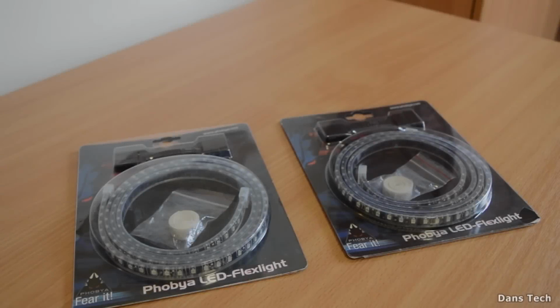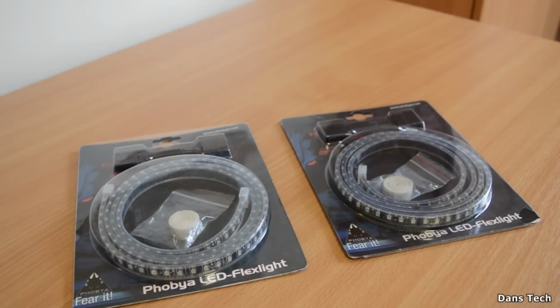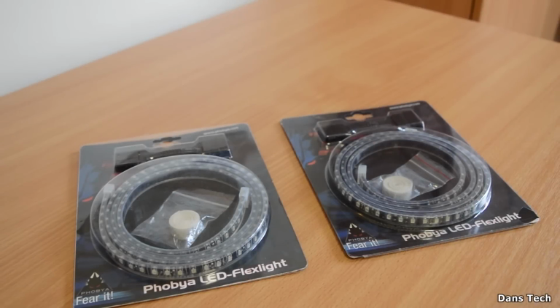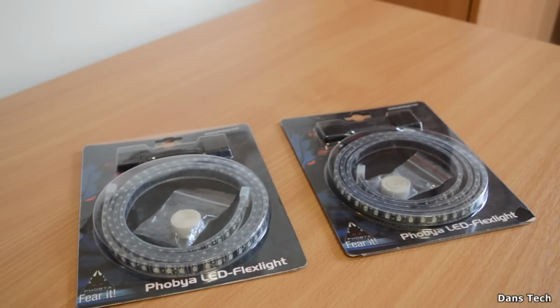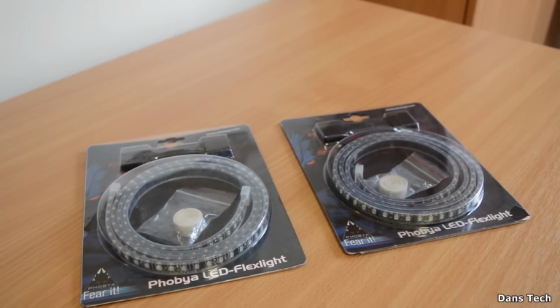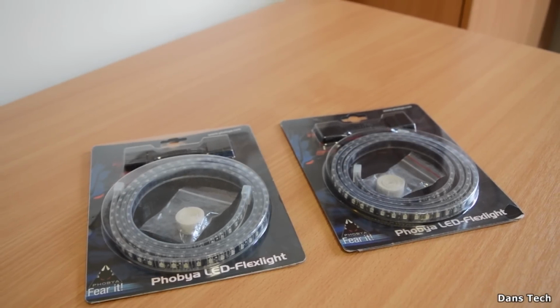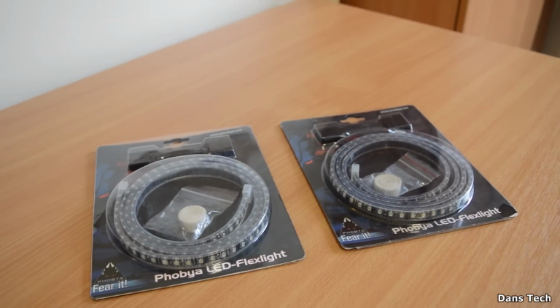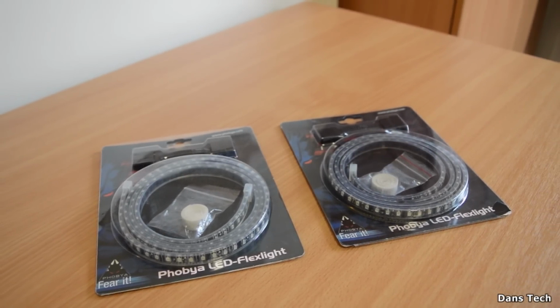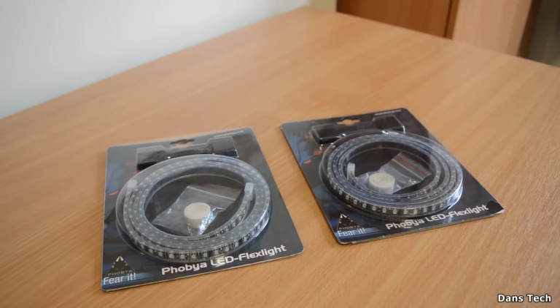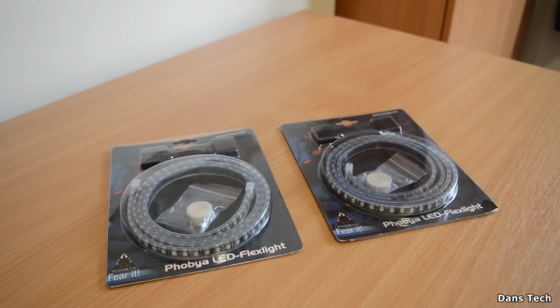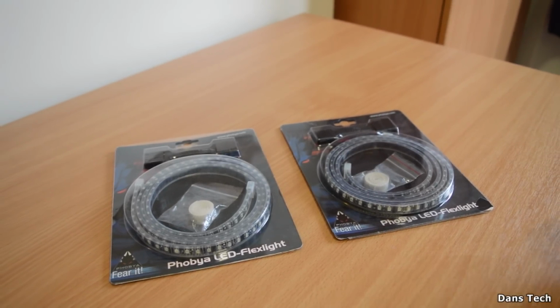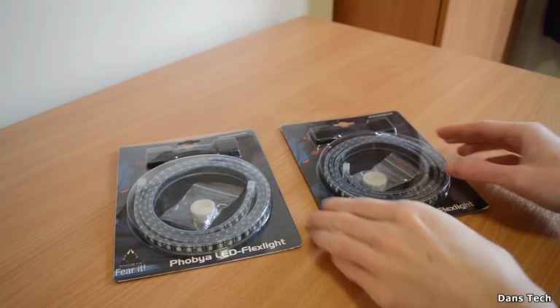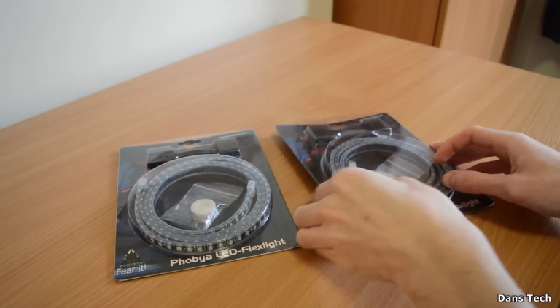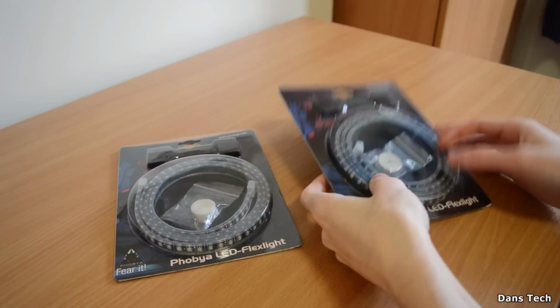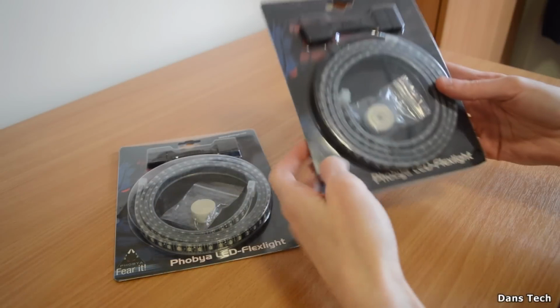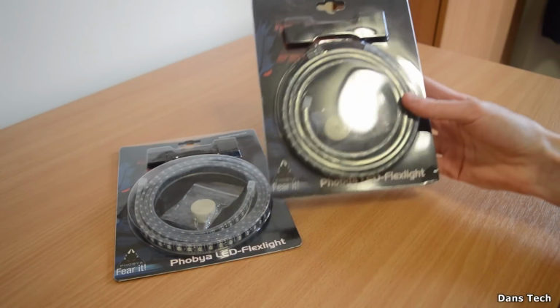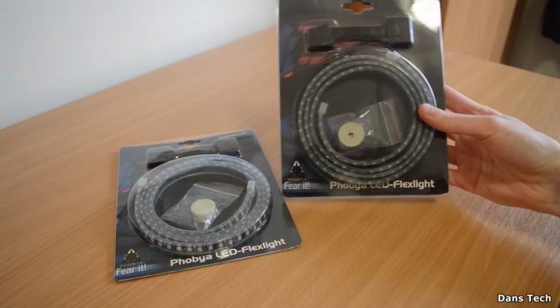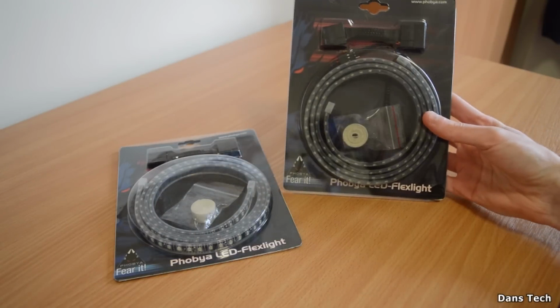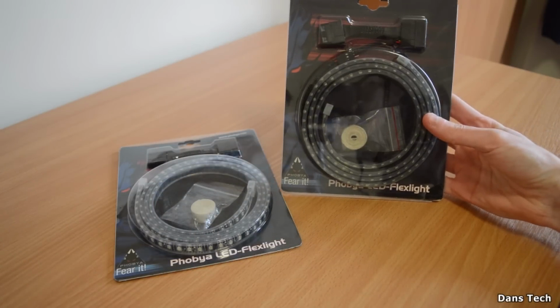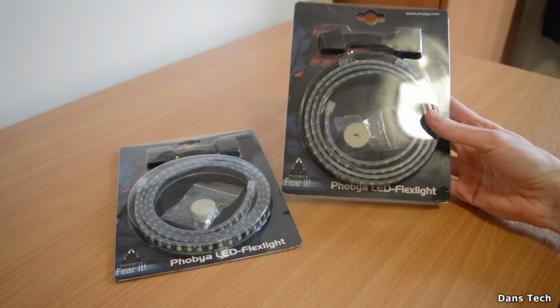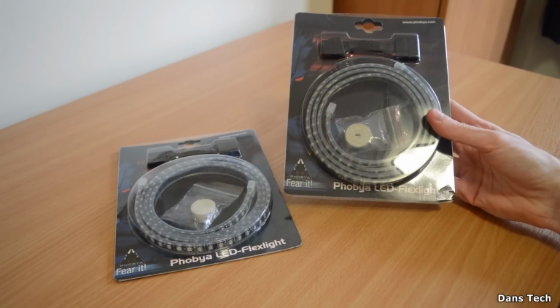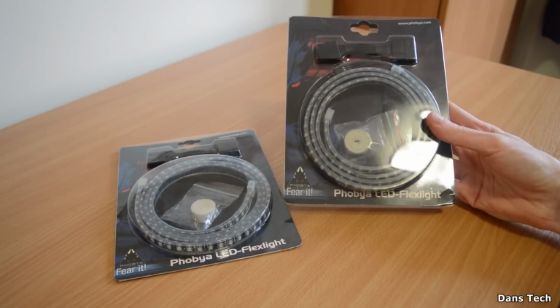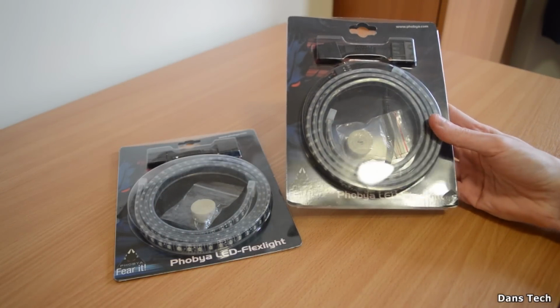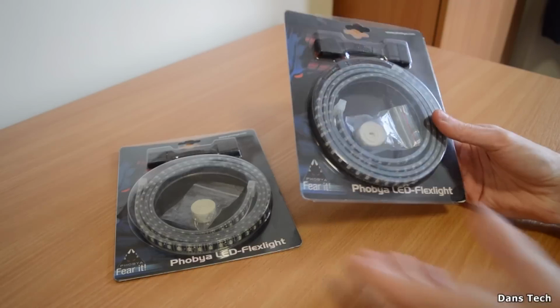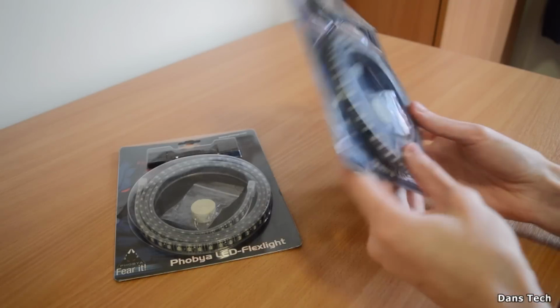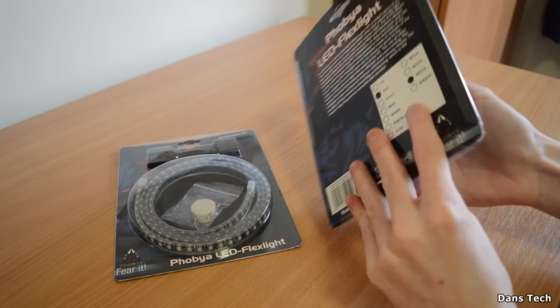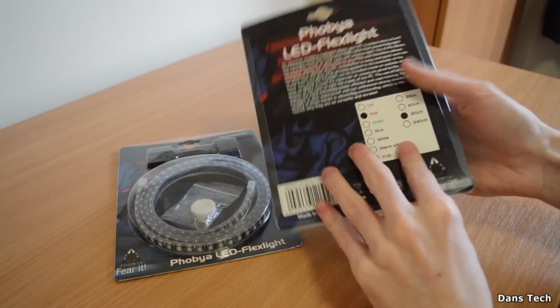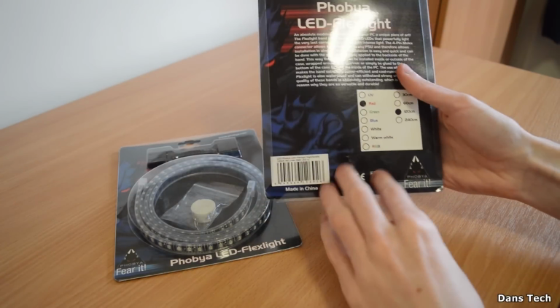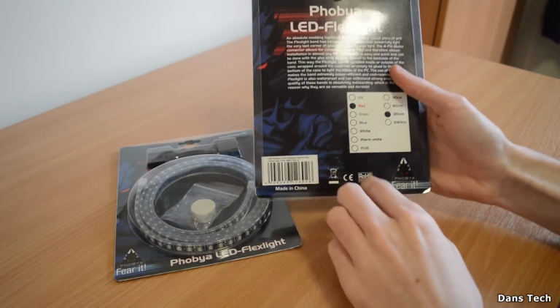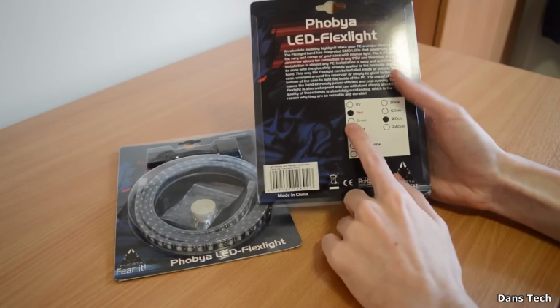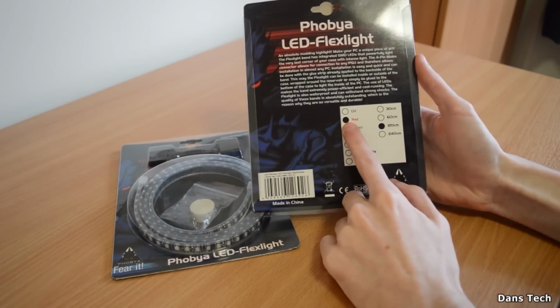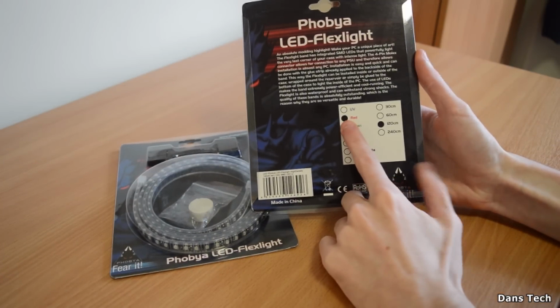Hello guys, Dan here, and in today's video we're going to be having a look at the Phobia LED Flex Lights. These are LED lights that you put in your case for PC modding, and I just want to say thanks to Phobia for sending these out for a review today.